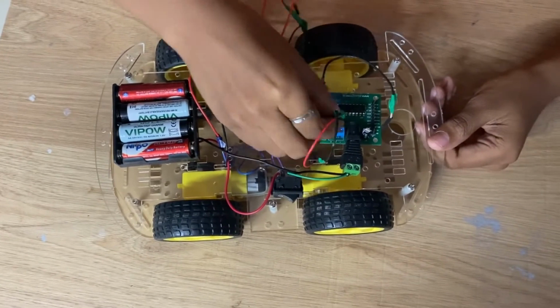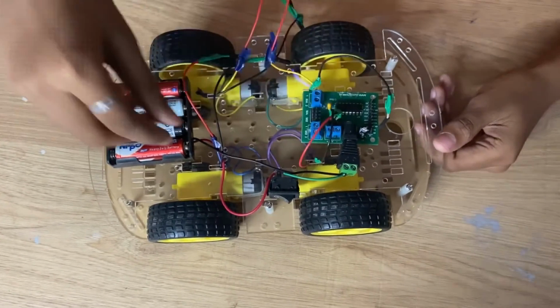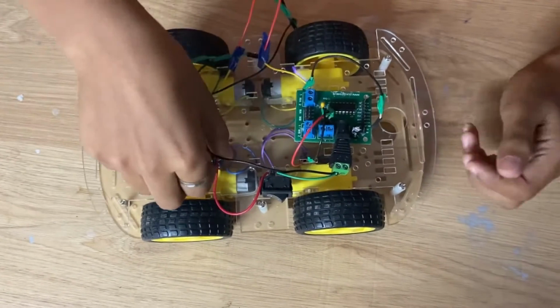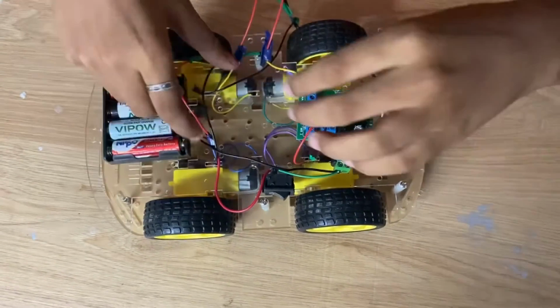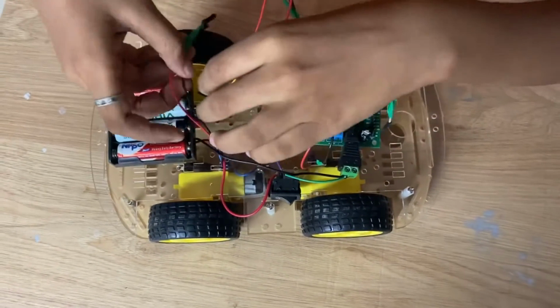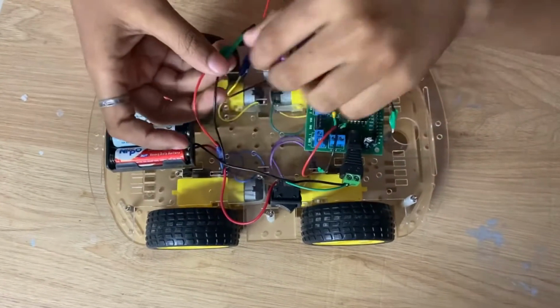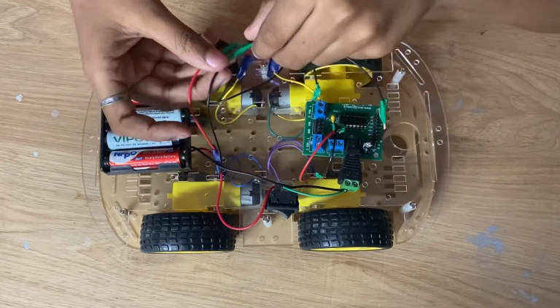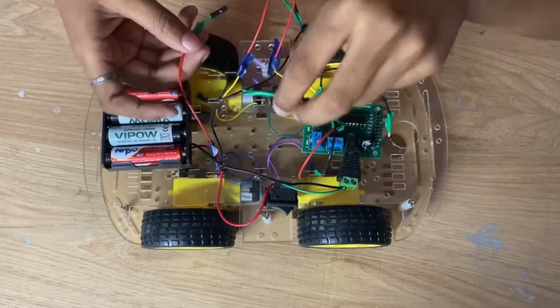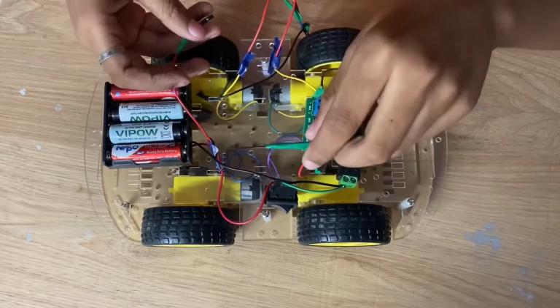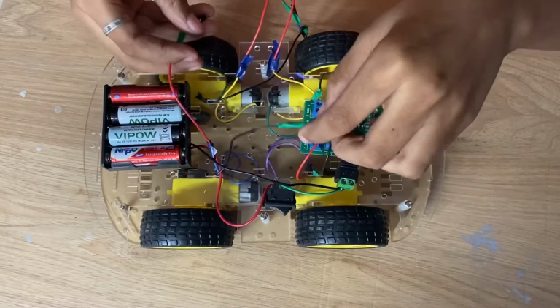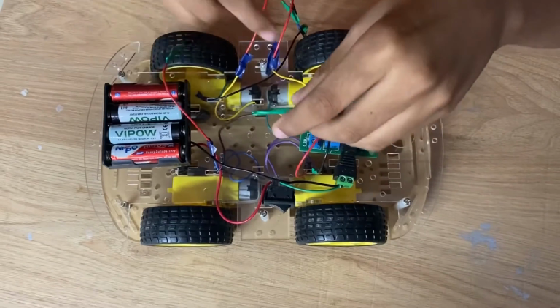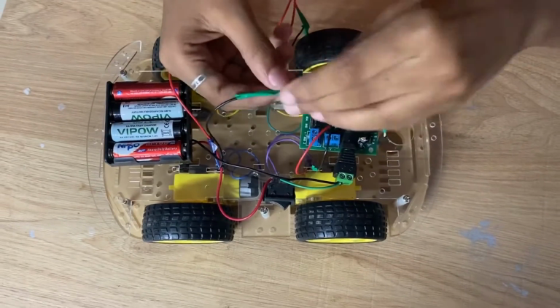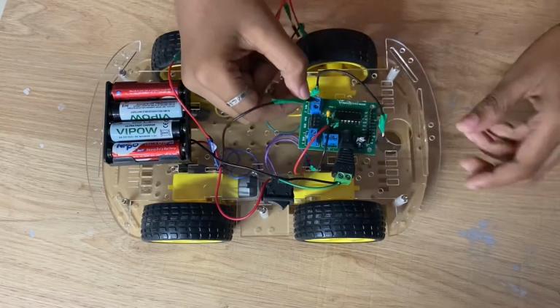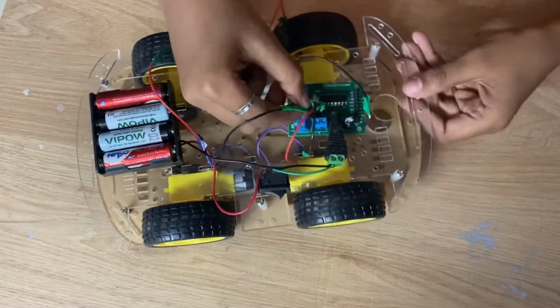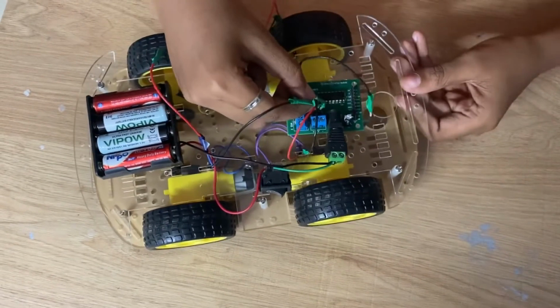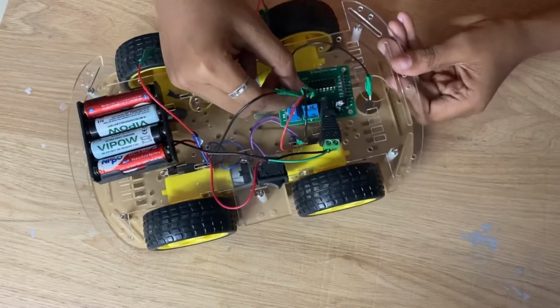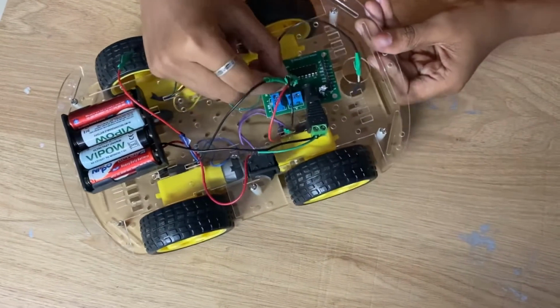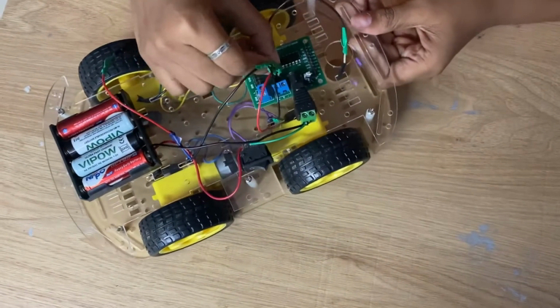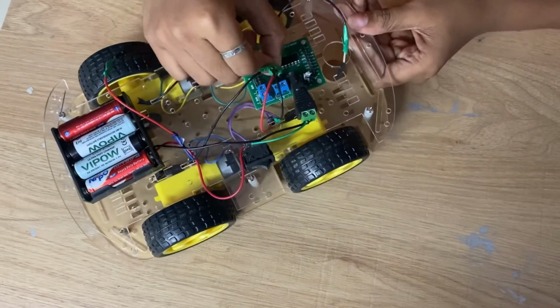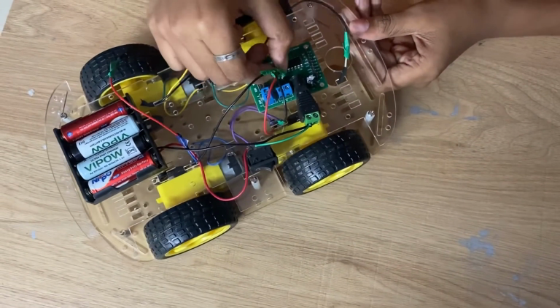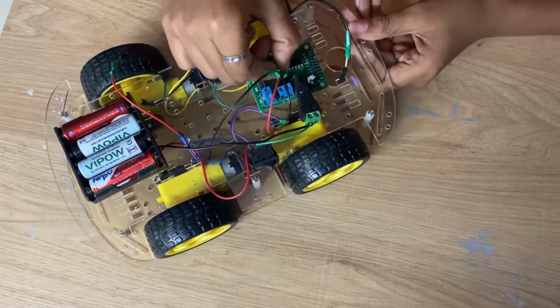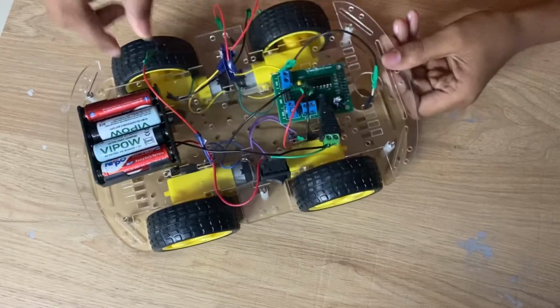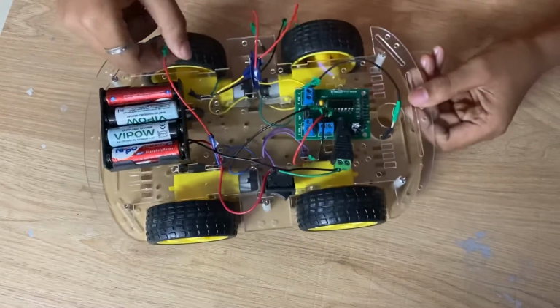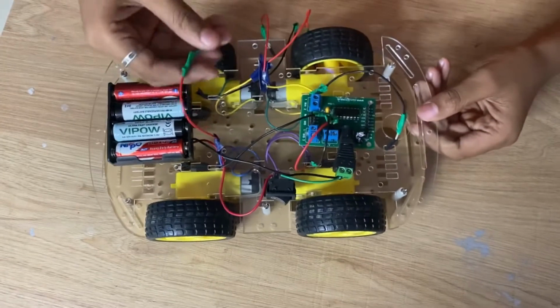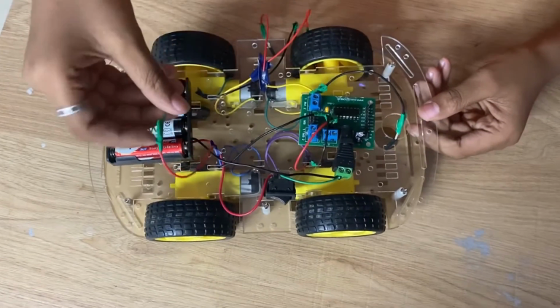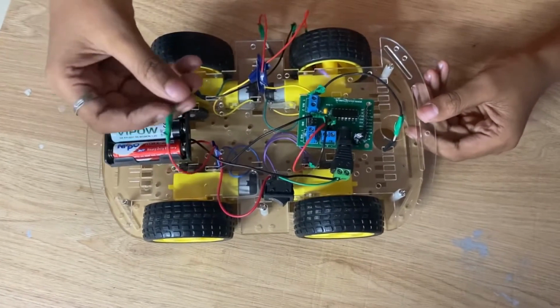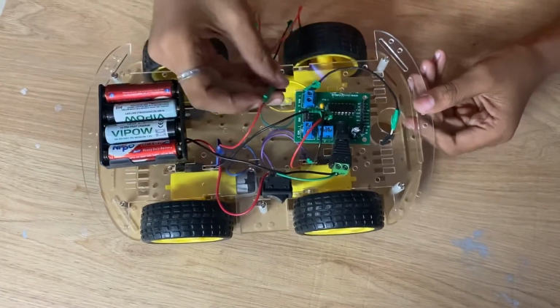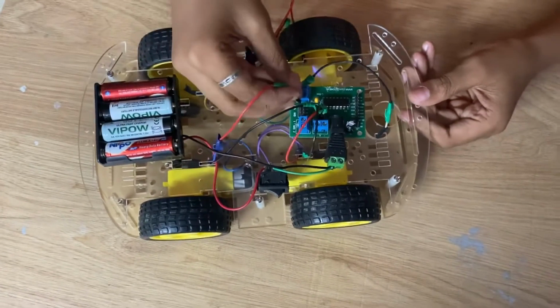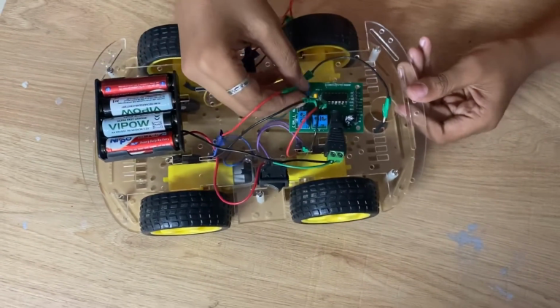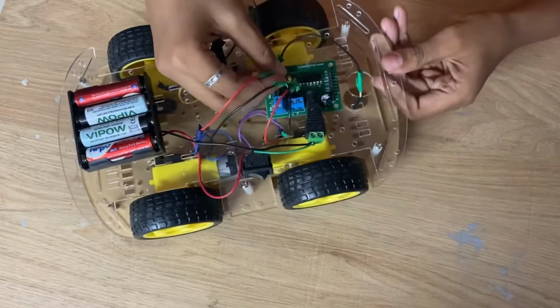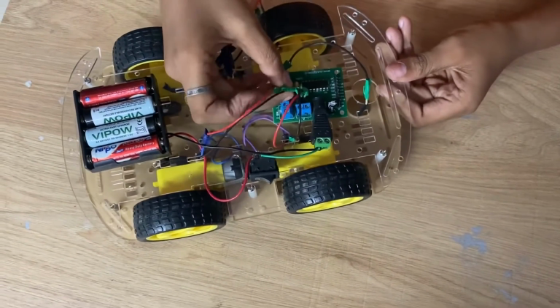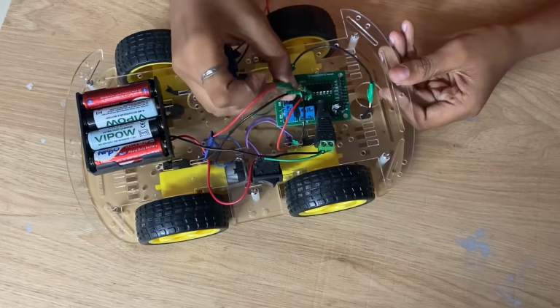Now take another wire of the motor and connect the minus to the plus and the plus to the minus.